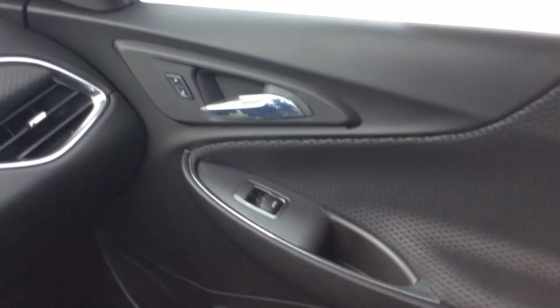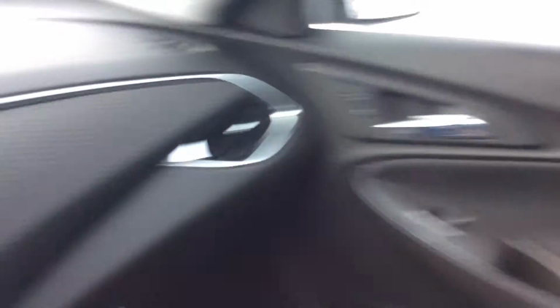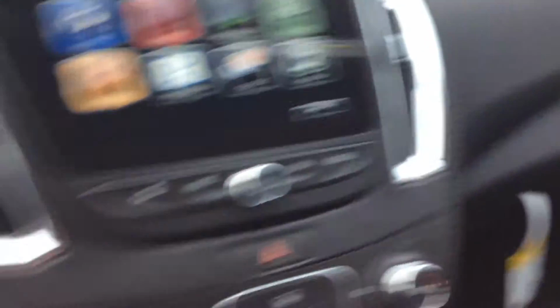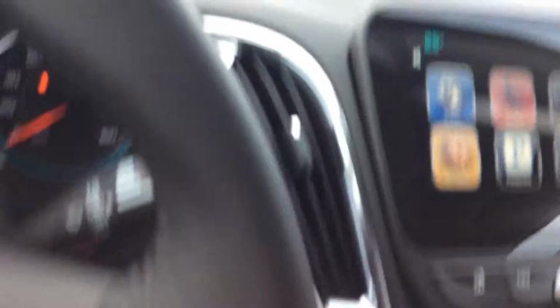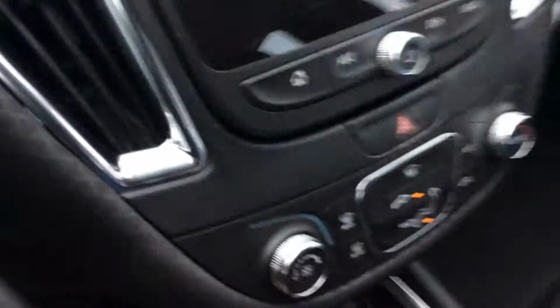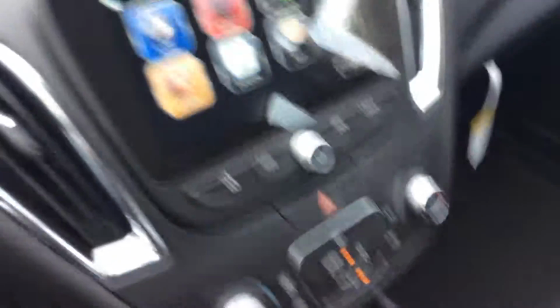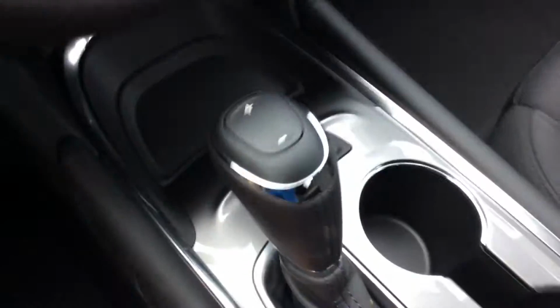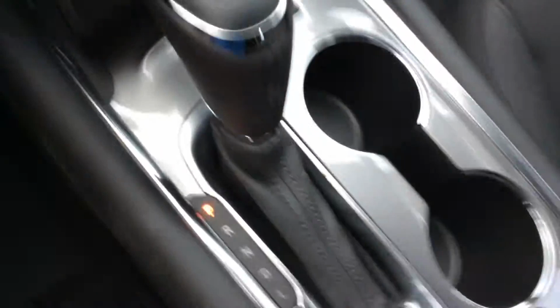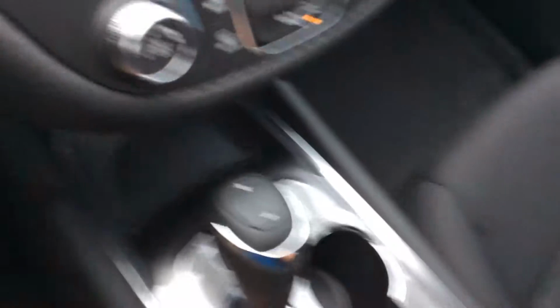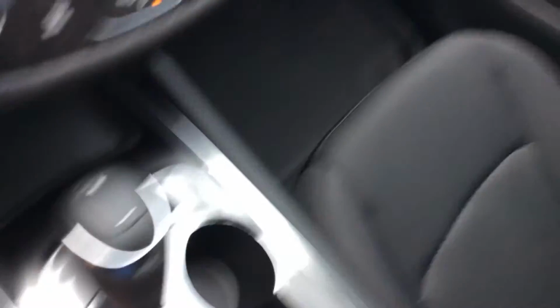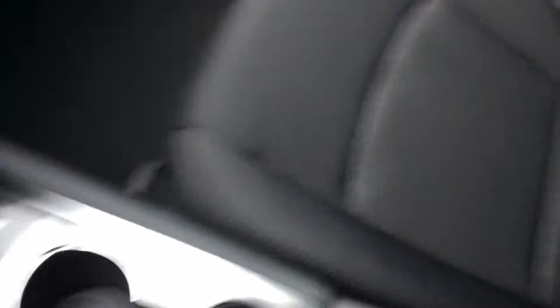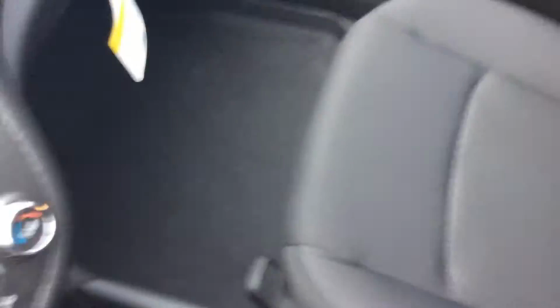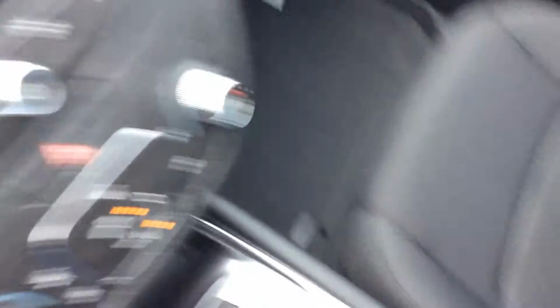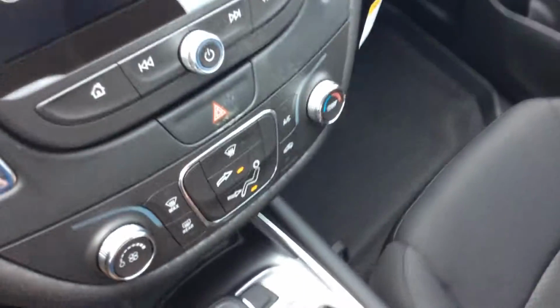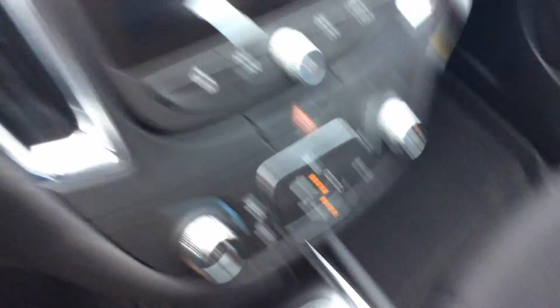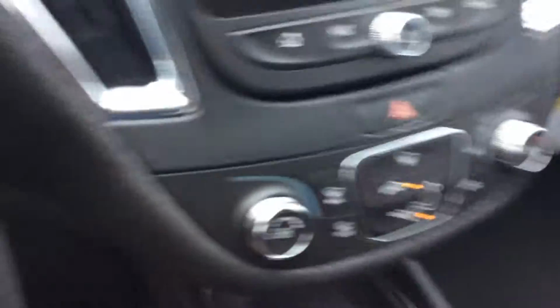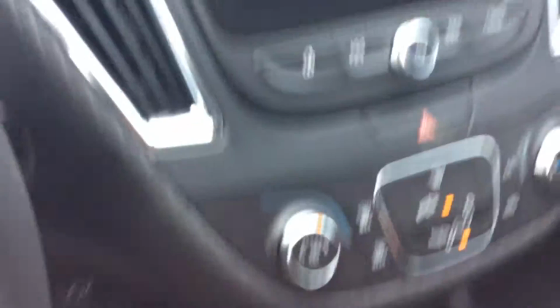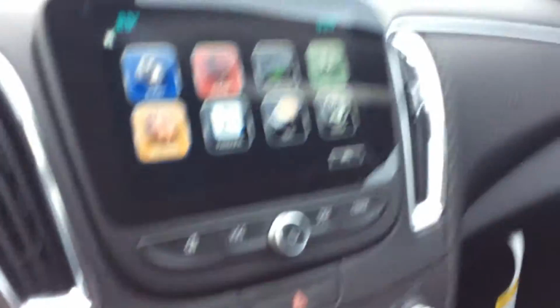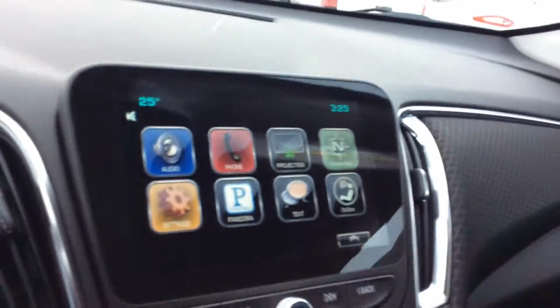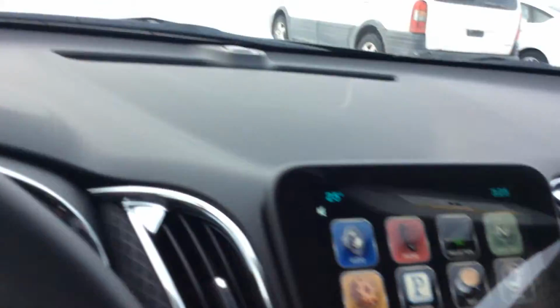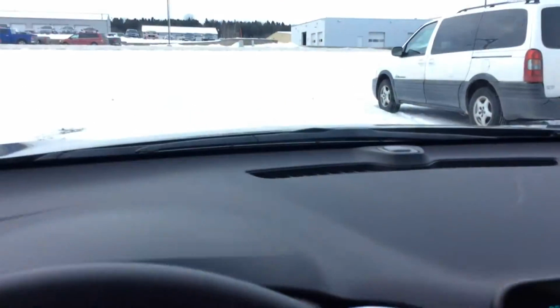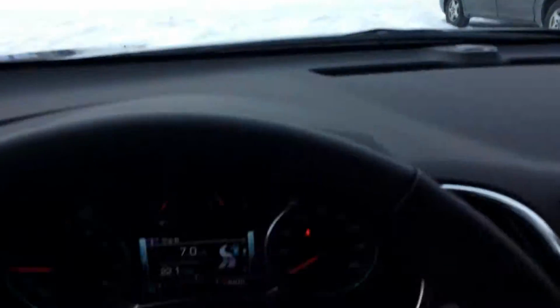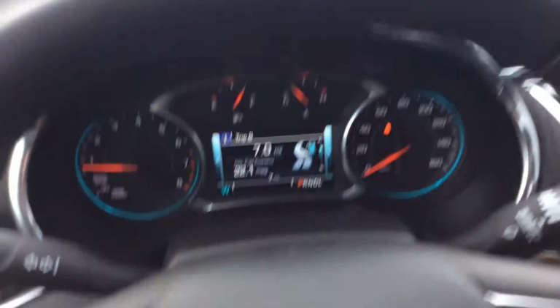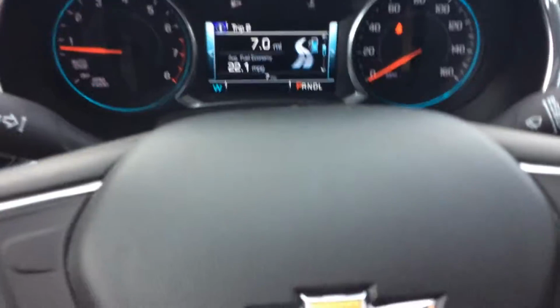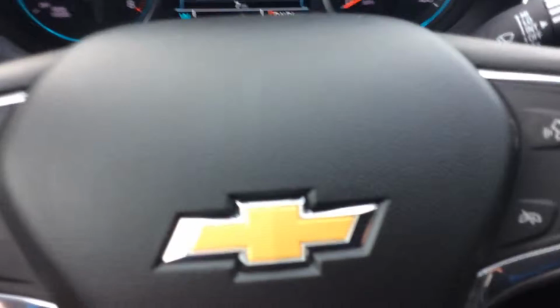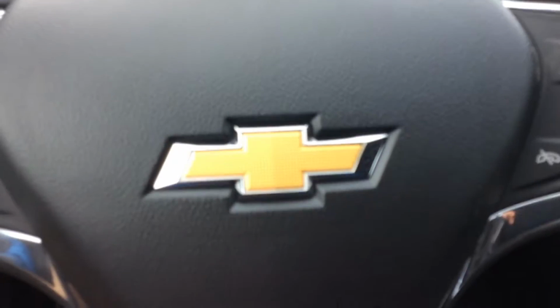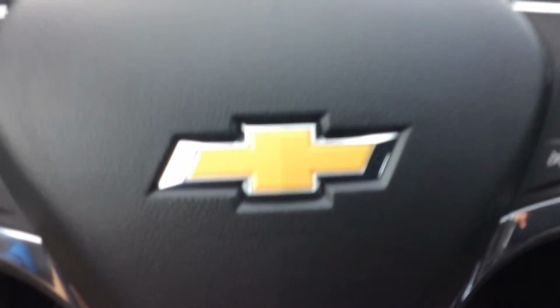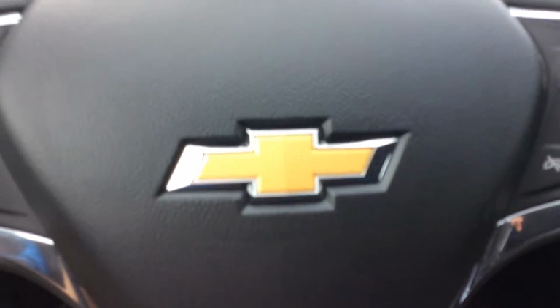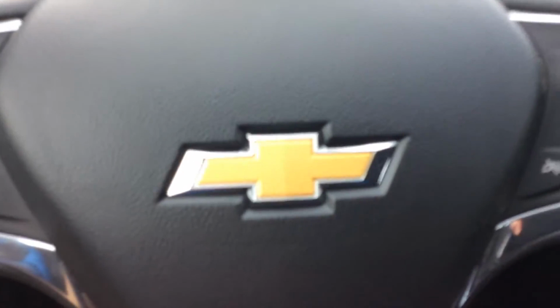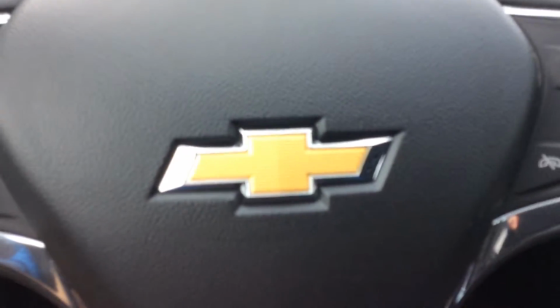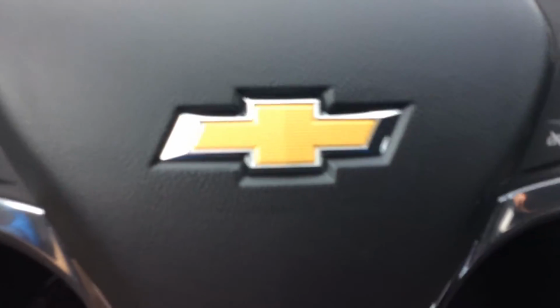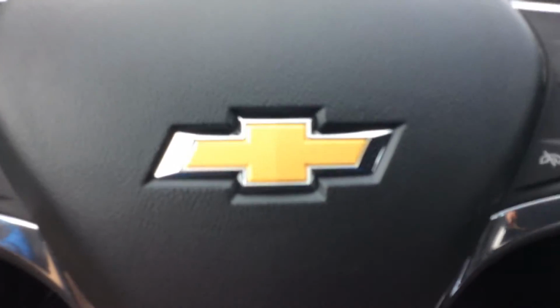Power windows, power locks — it's got all those great features. A lot of these now have Bluetooth streaming audio and stuff like that. I could go on and on about this vehicle and tell you about it all day long.